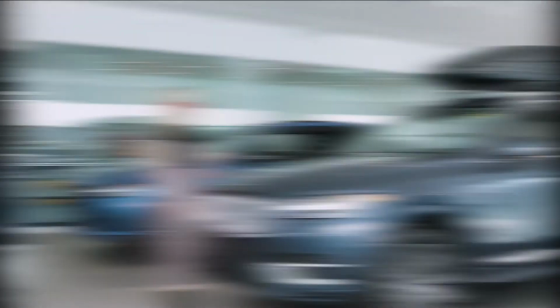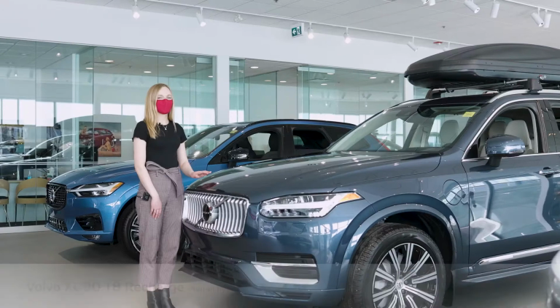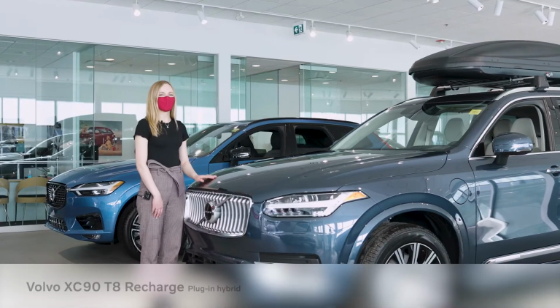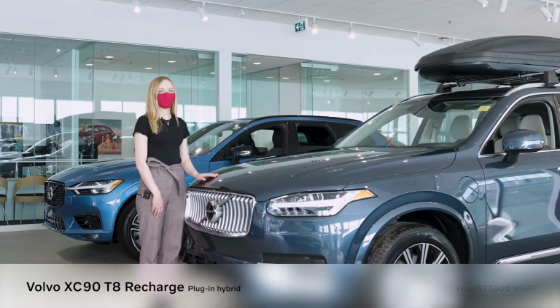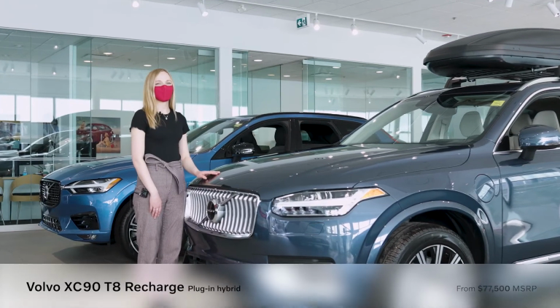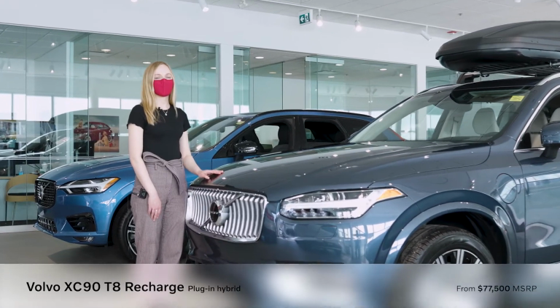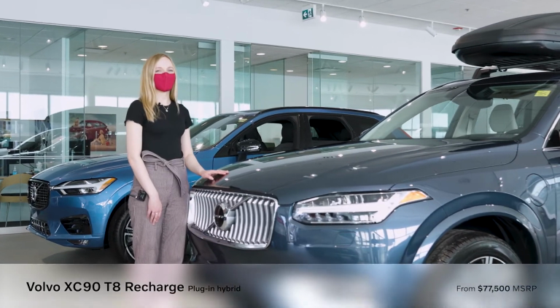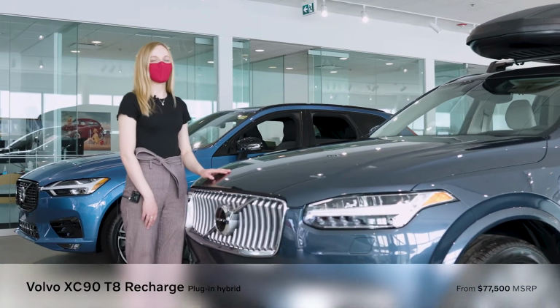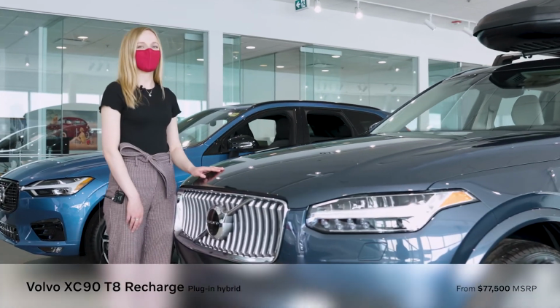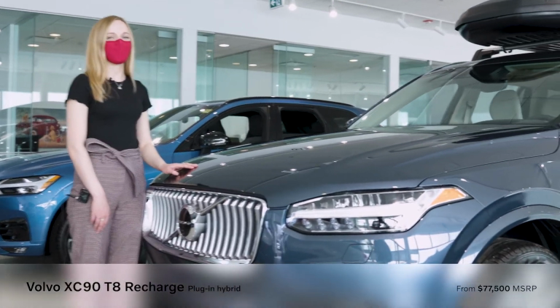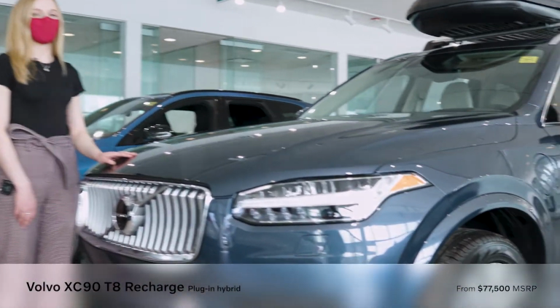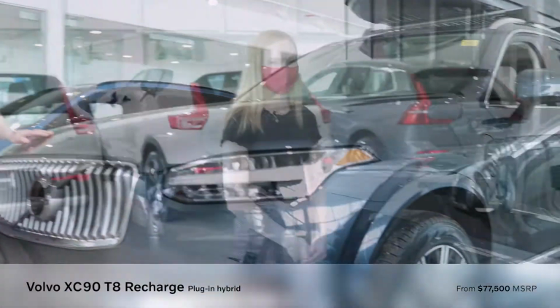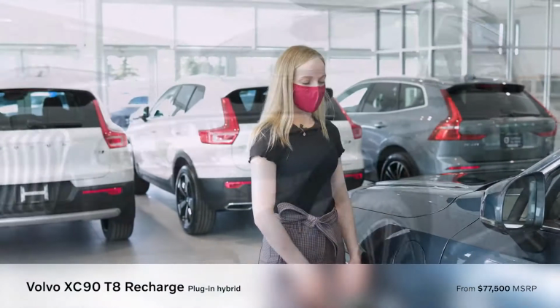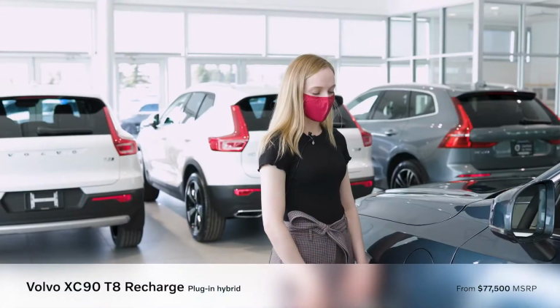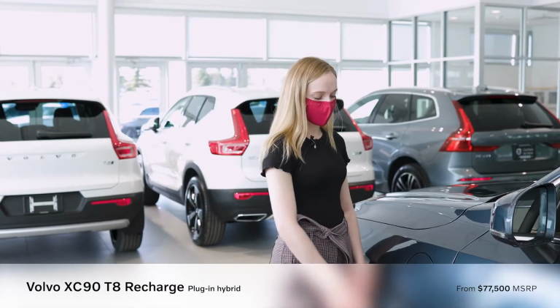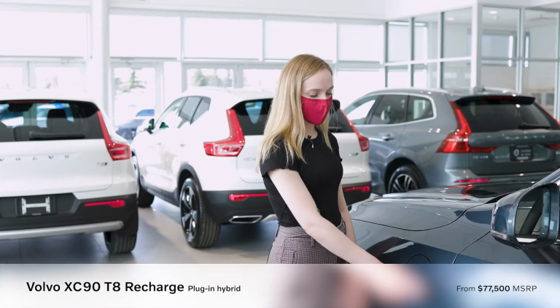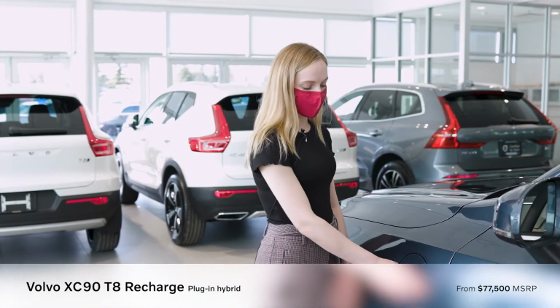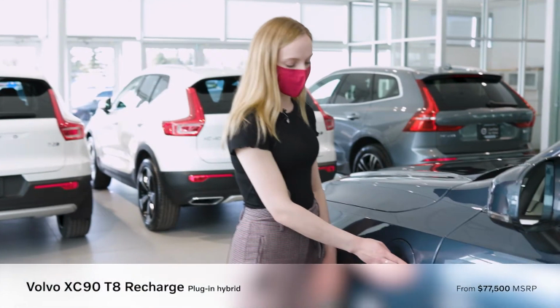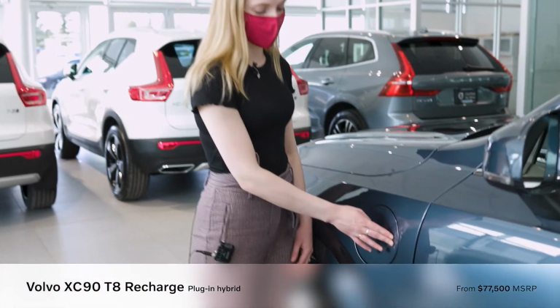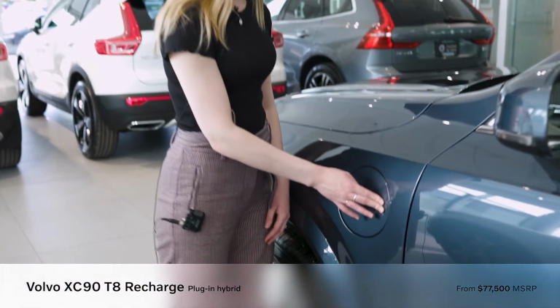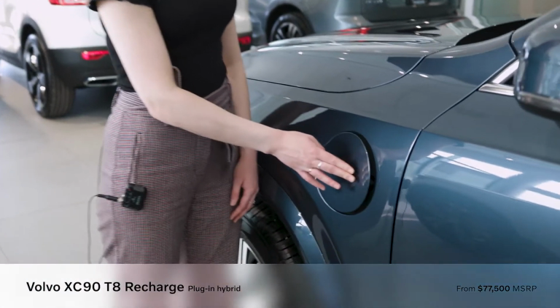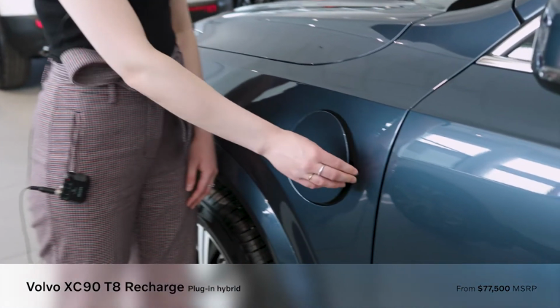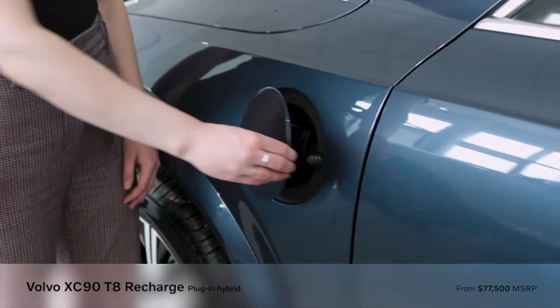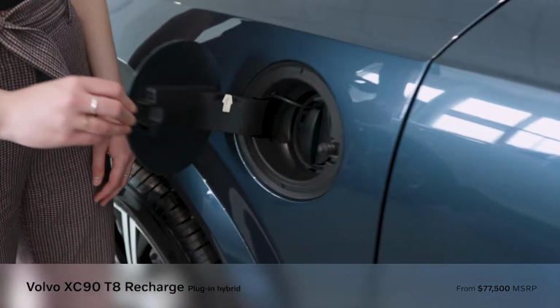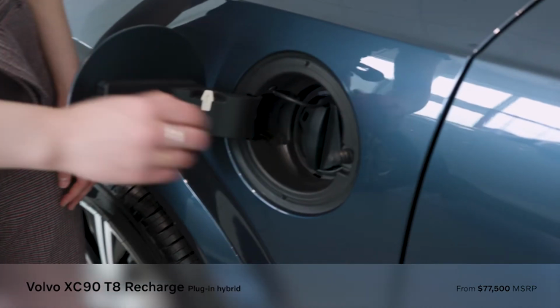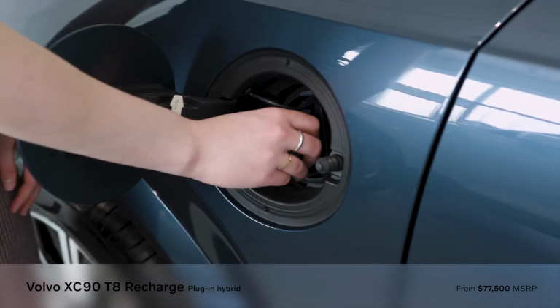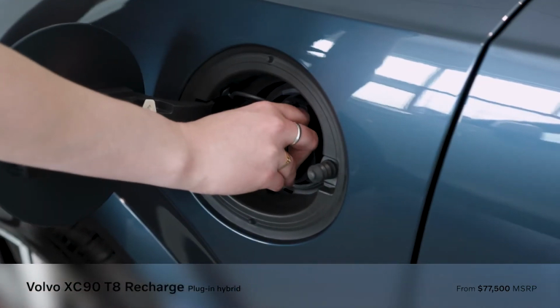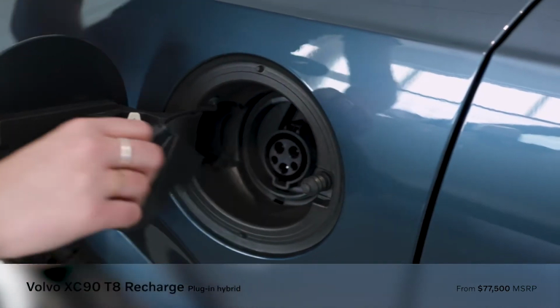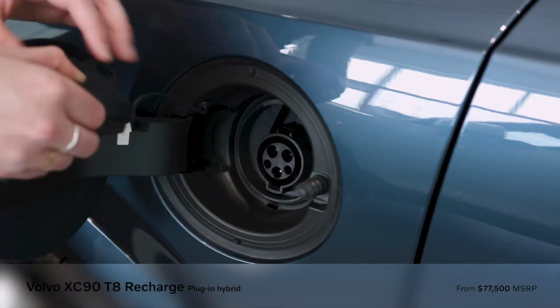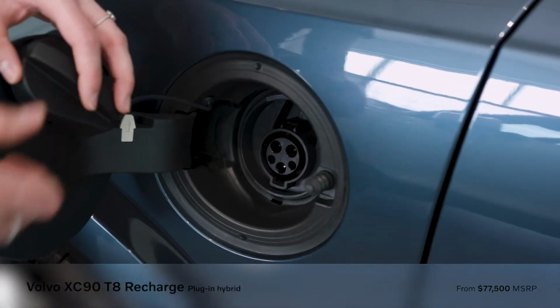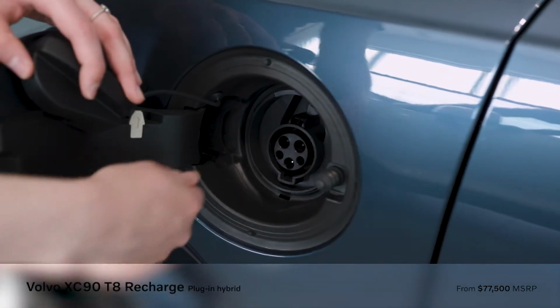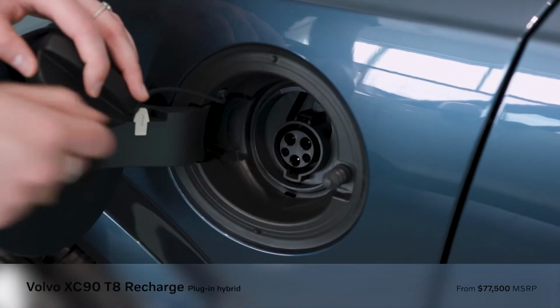This is our 2021 XC90 T8 Inscription Hybrid. Our hybrid charging location is right beside the driver door and you just press to release, take off the cap, and insert your charging.